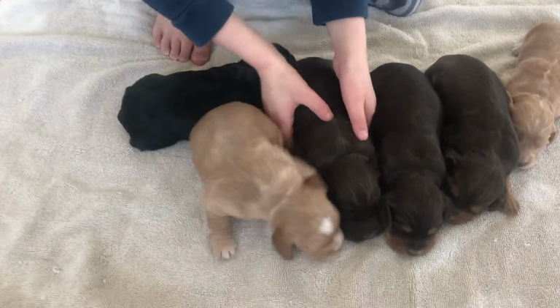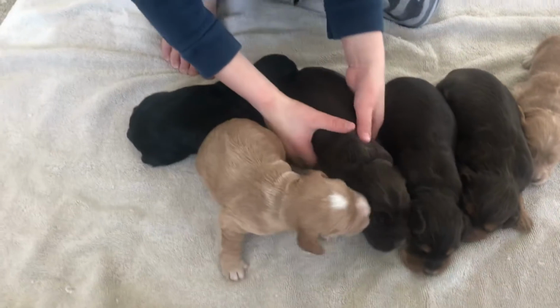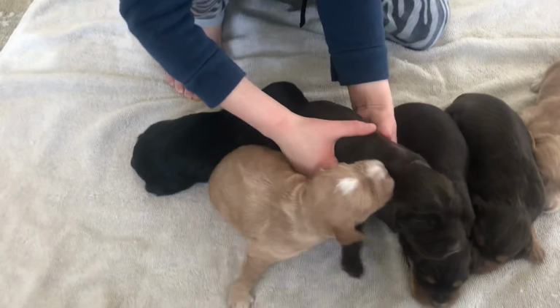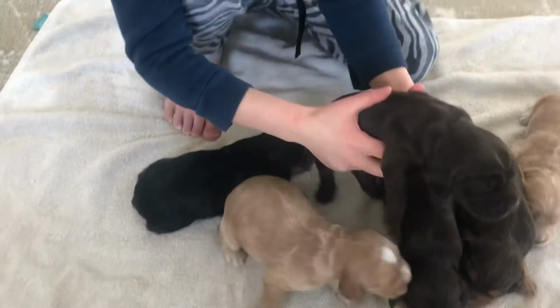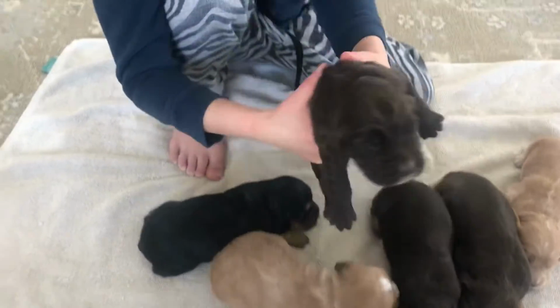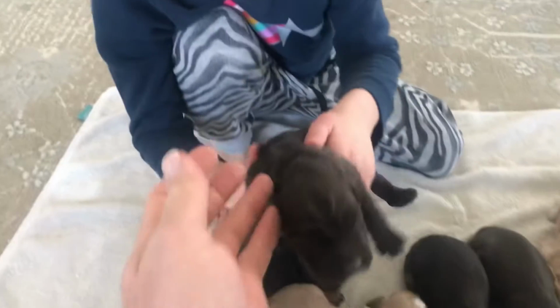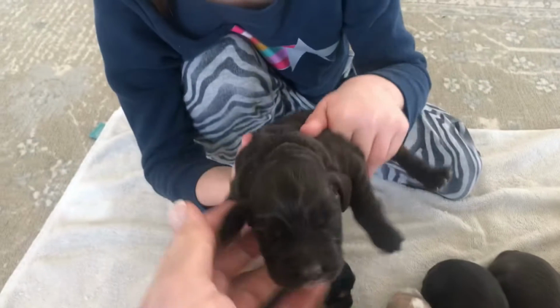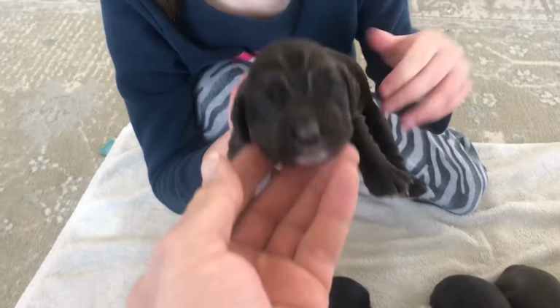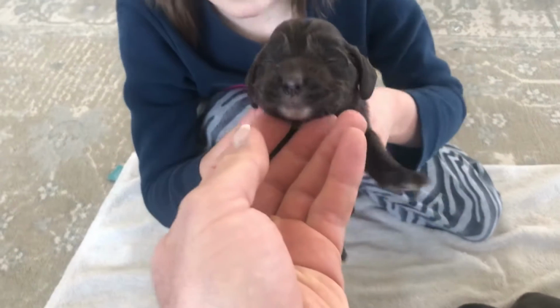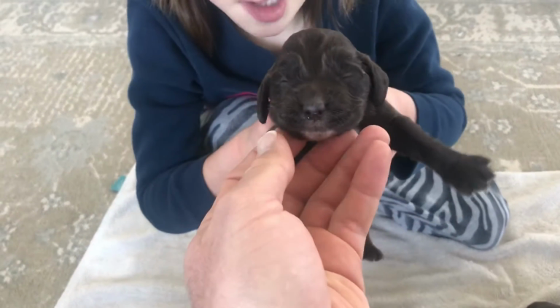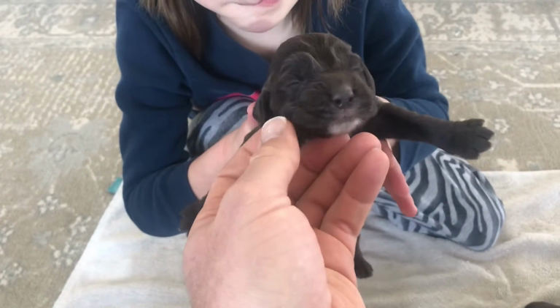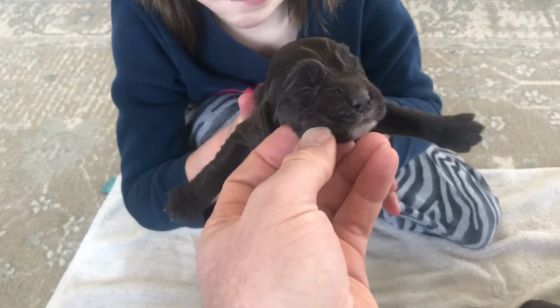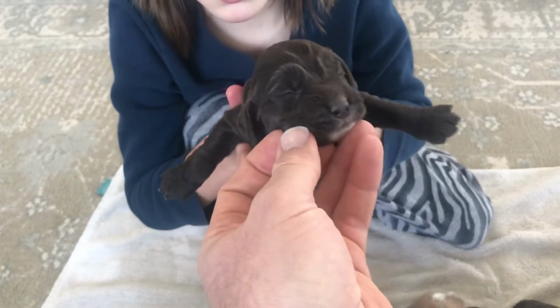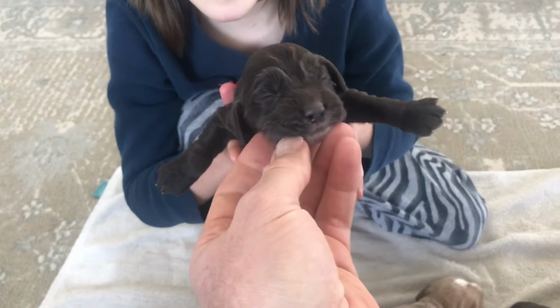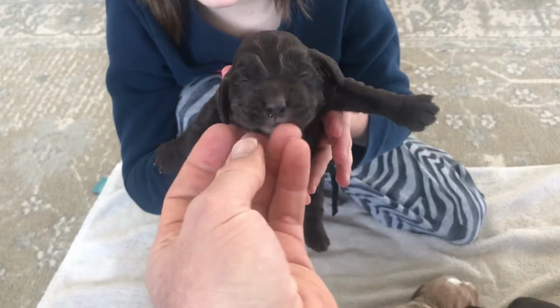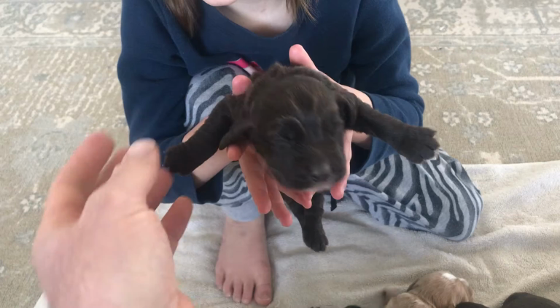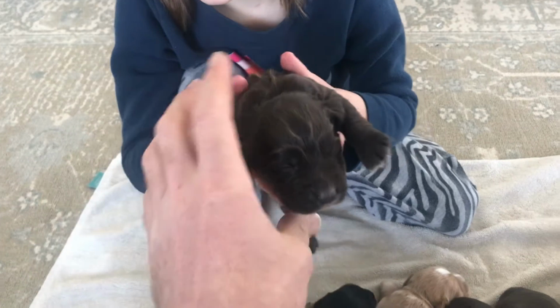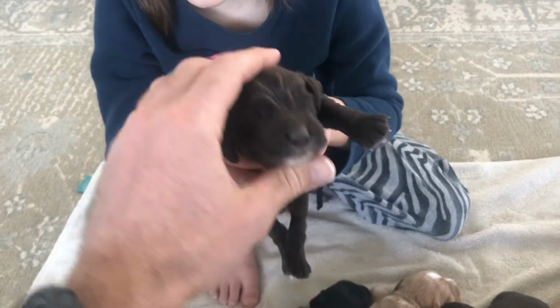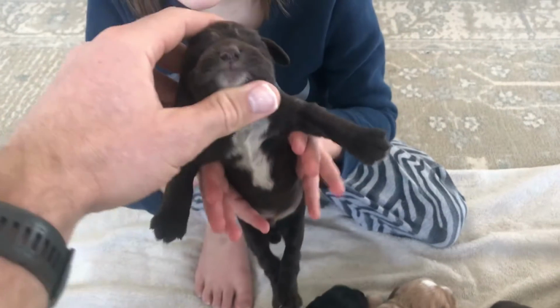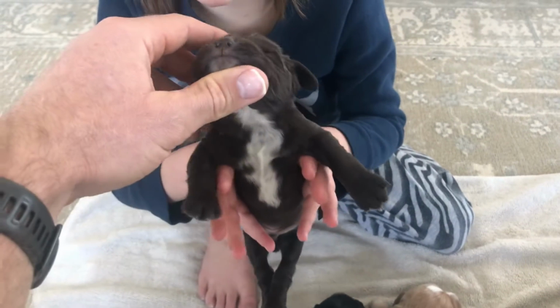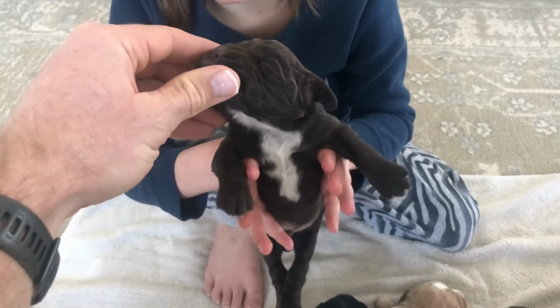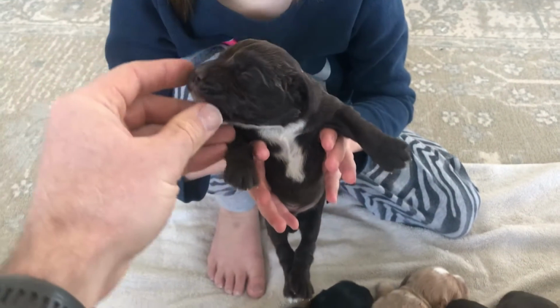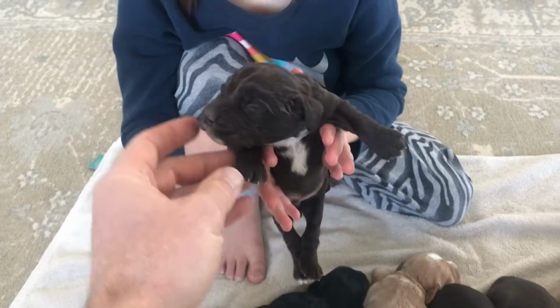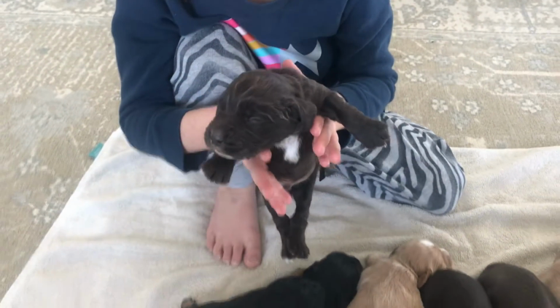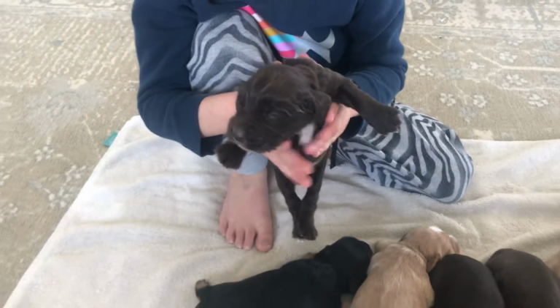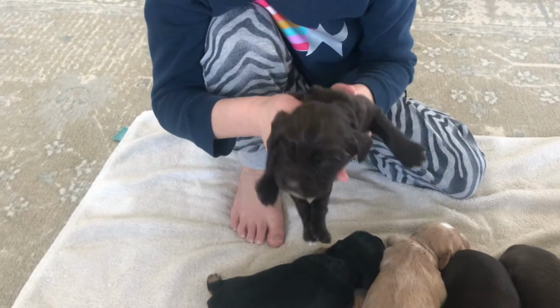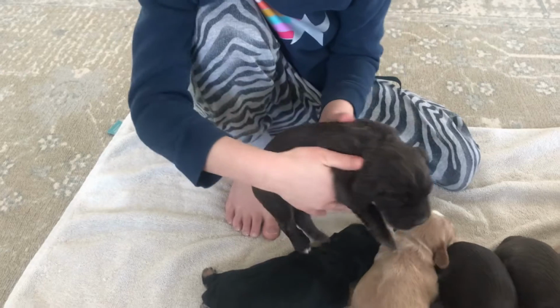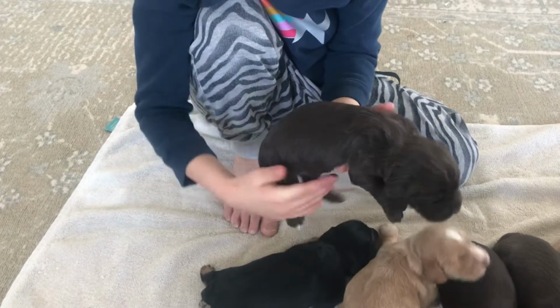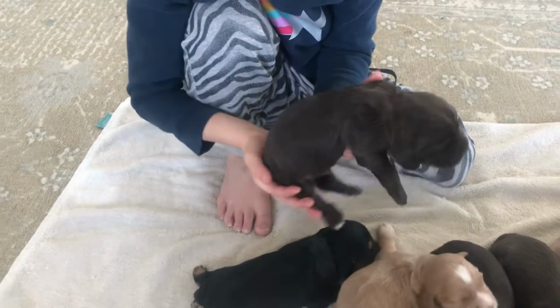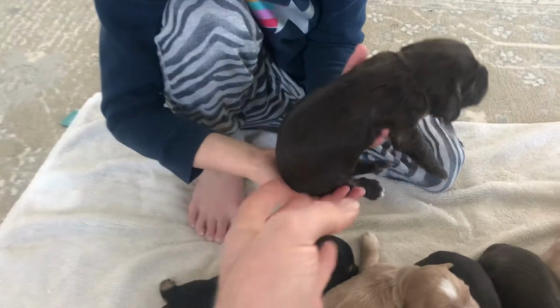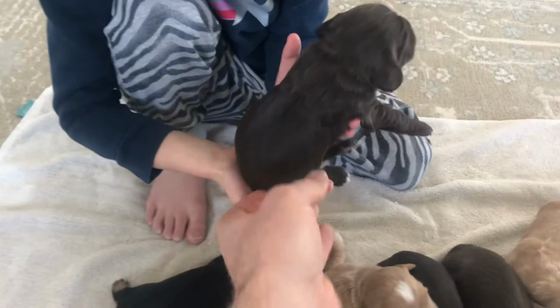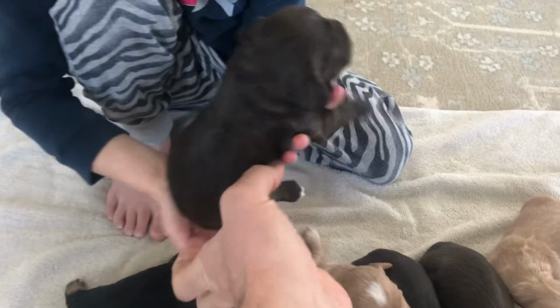Got the little liver male. Got his white chest. Let's see his back - a little white on his back paw.